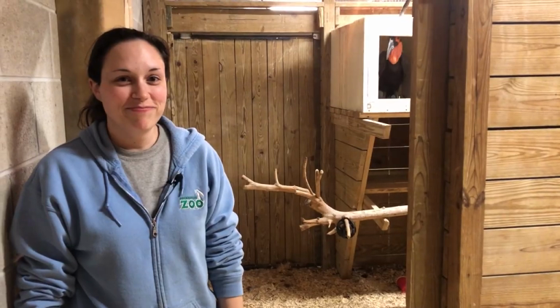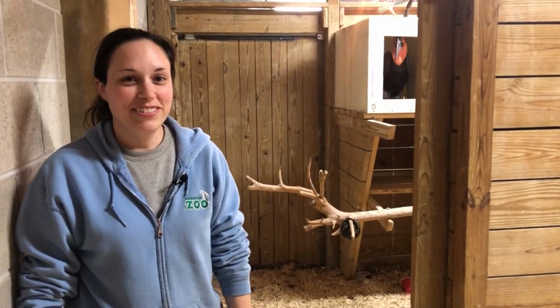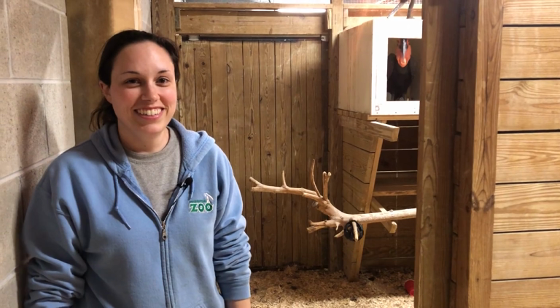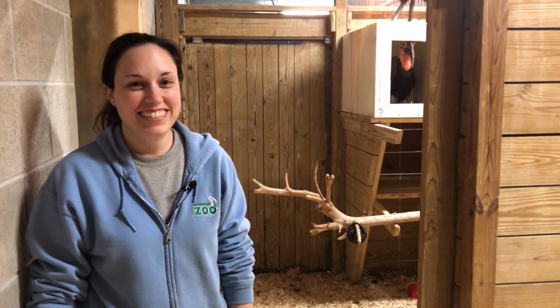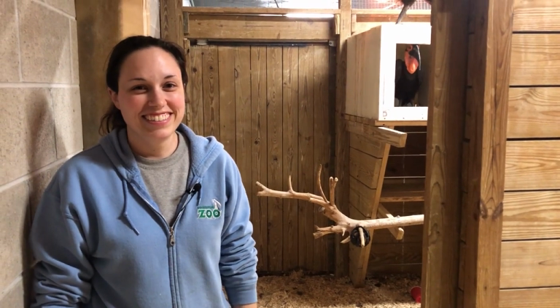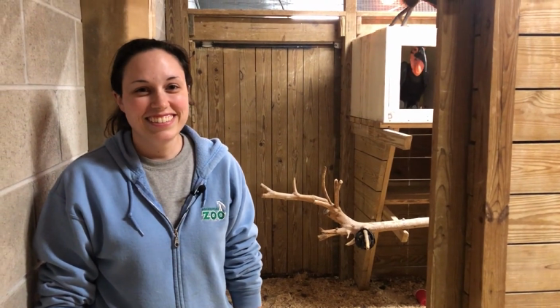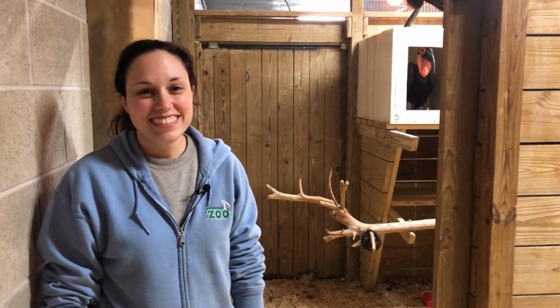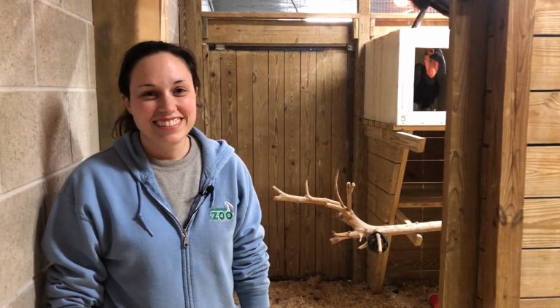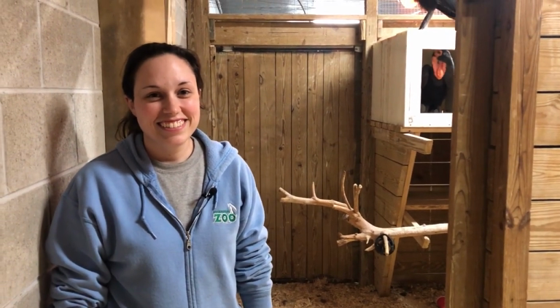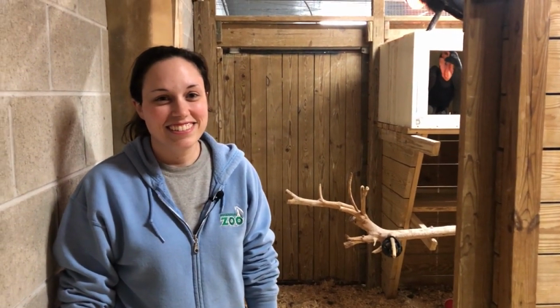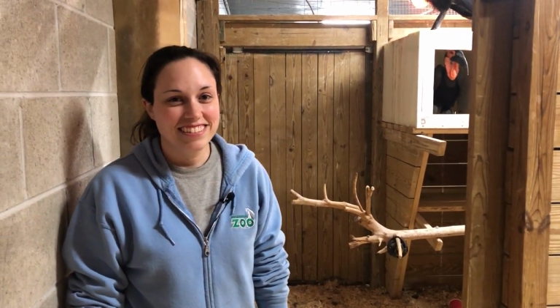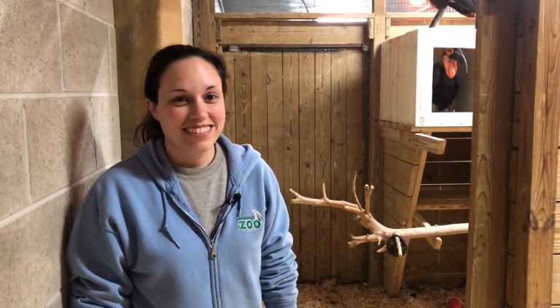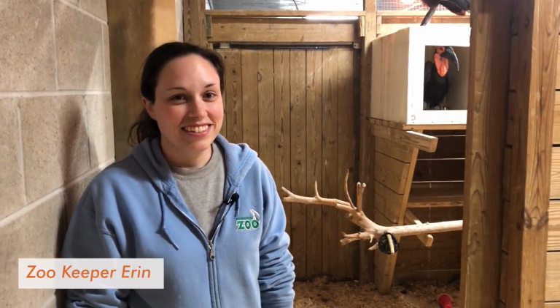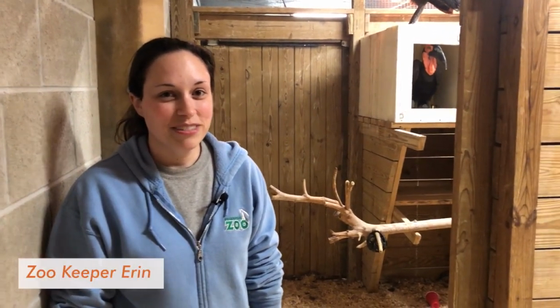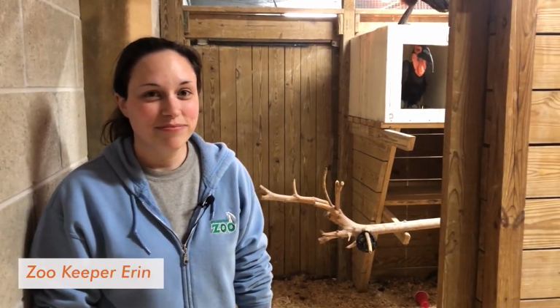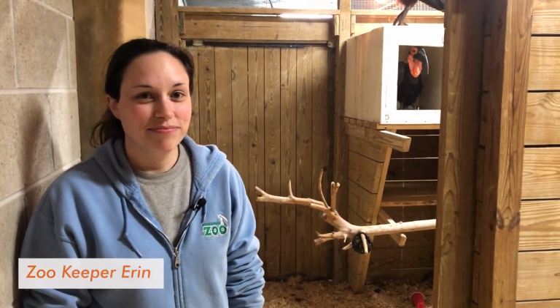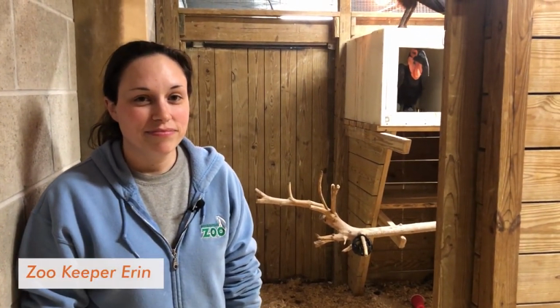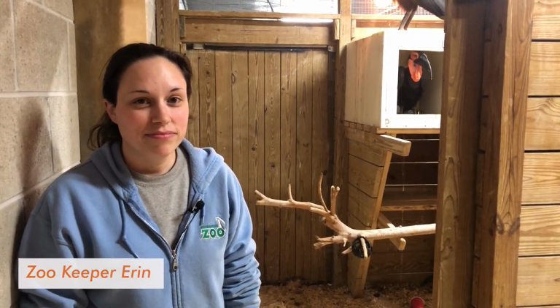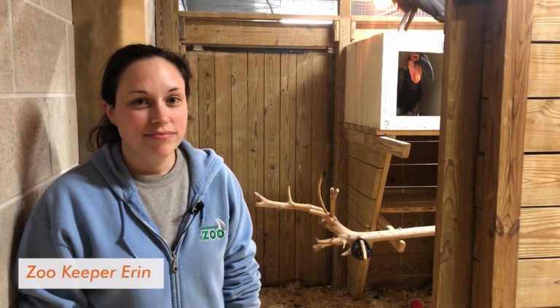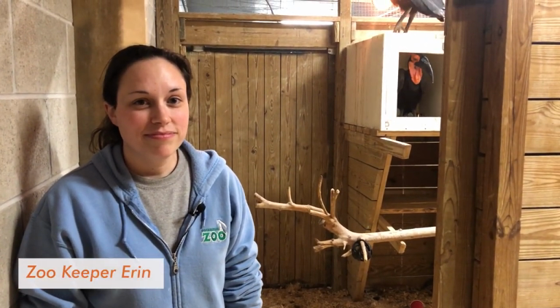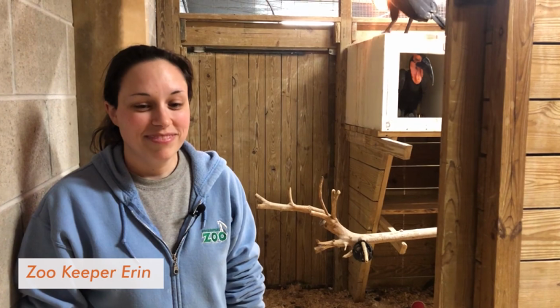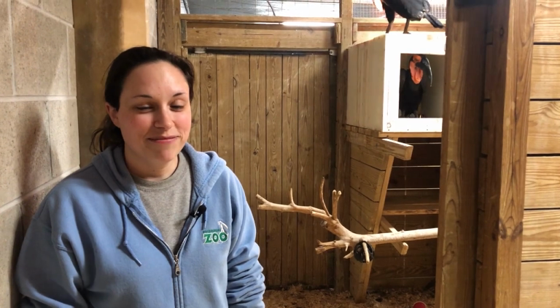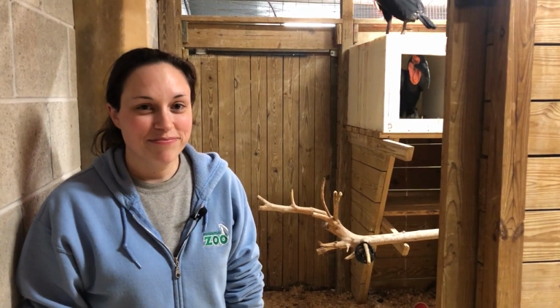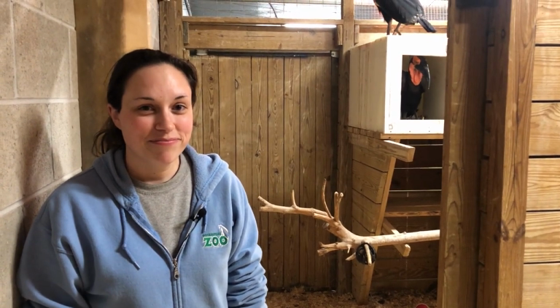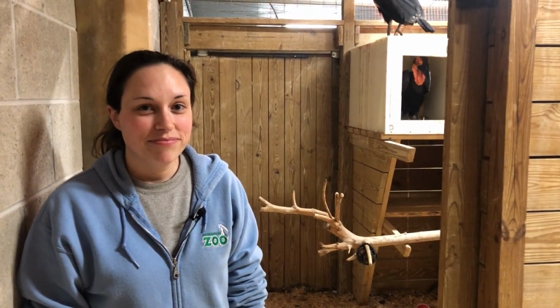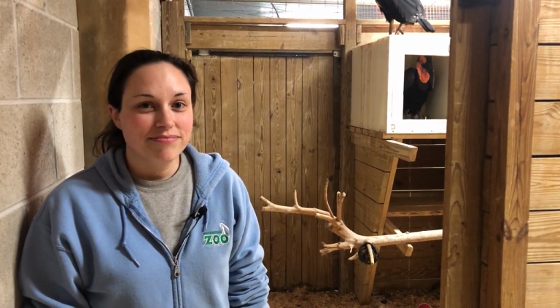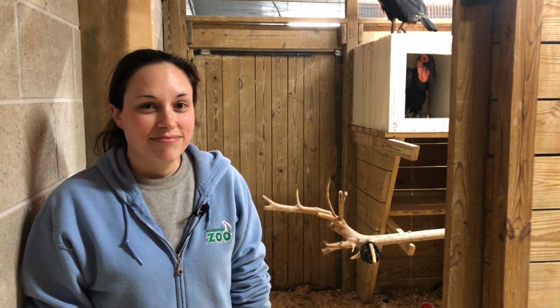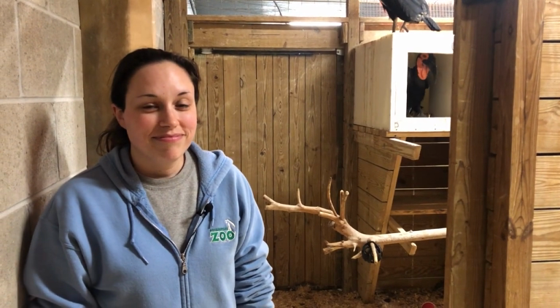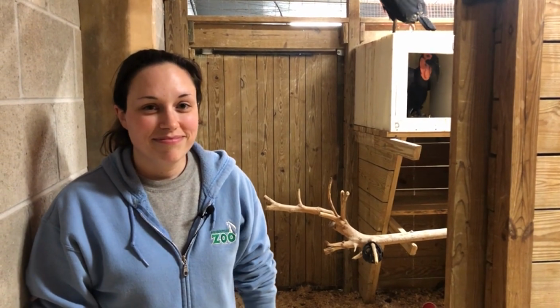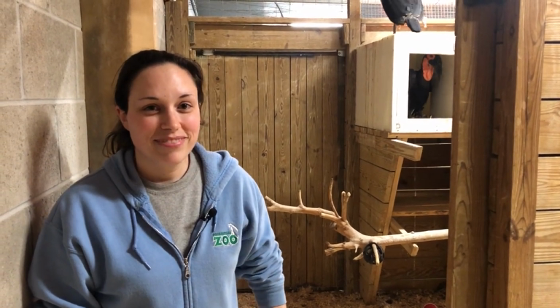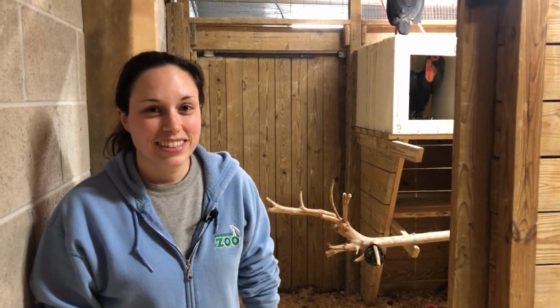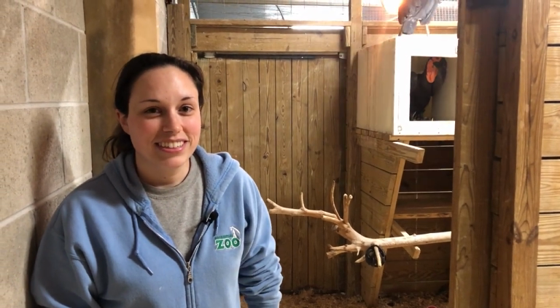So I'm here with Erin. Erin is our keeper of hornbill. She's been involved in their care for many years, and she's actually been involved in hand-raising some of the chicks. Erin, what do we have here?